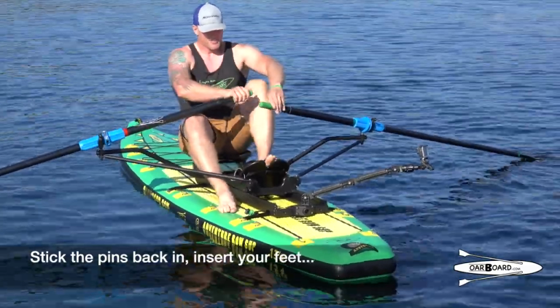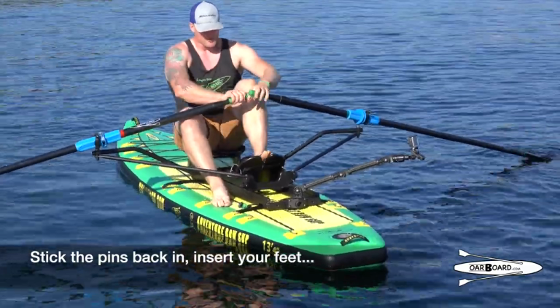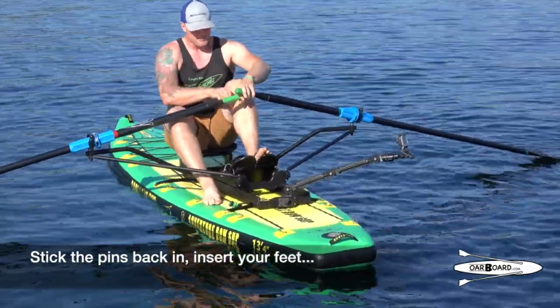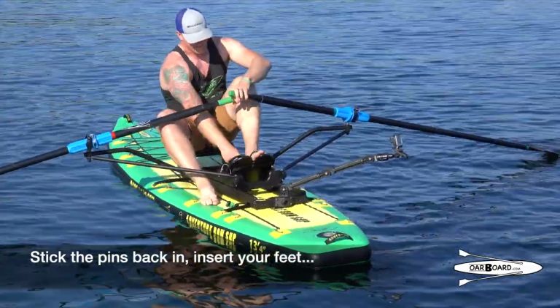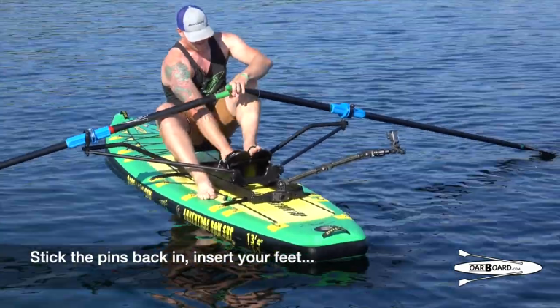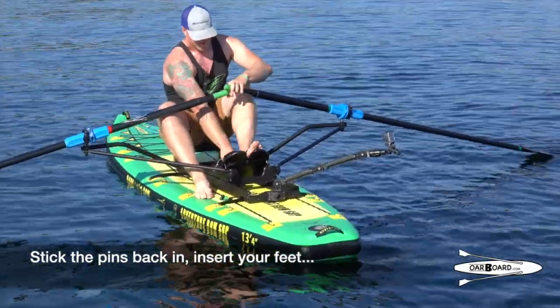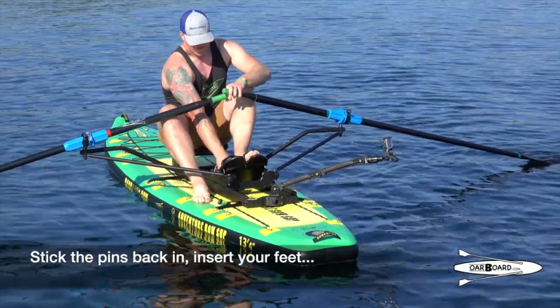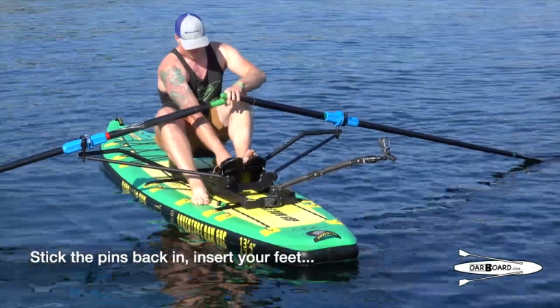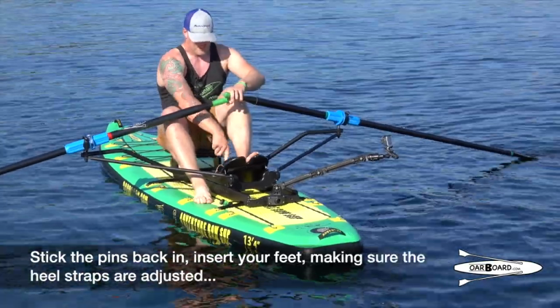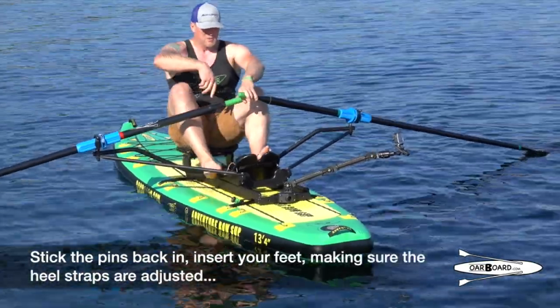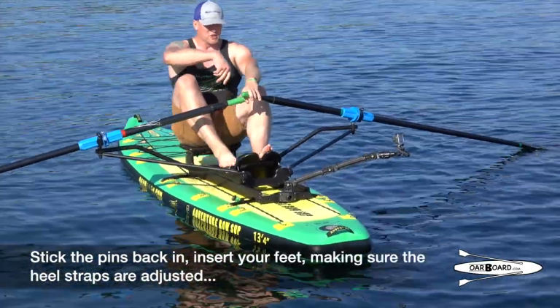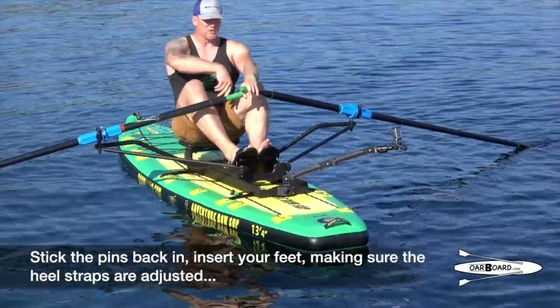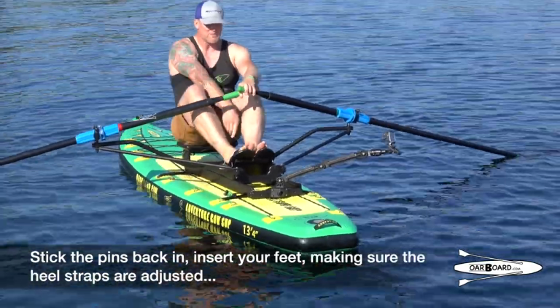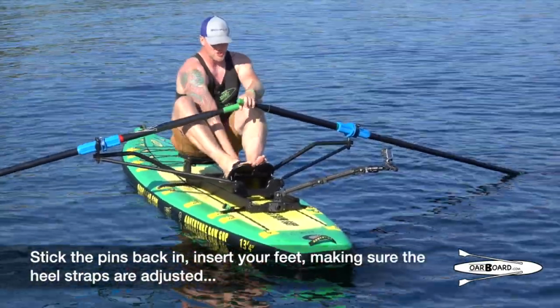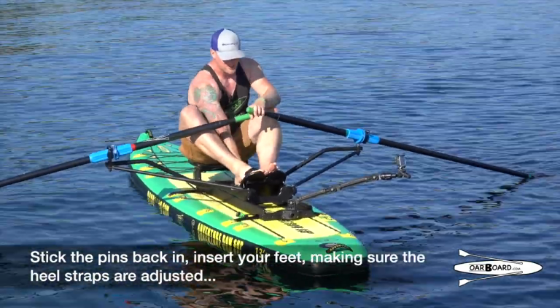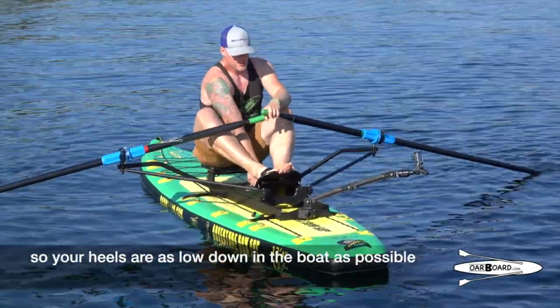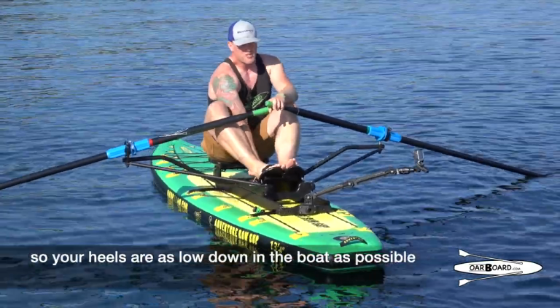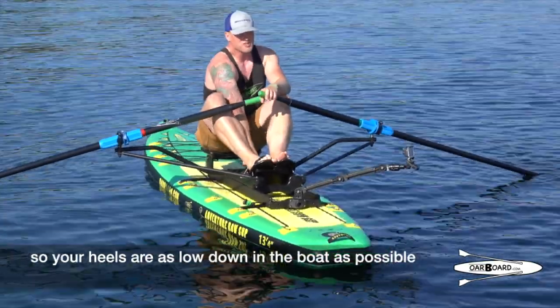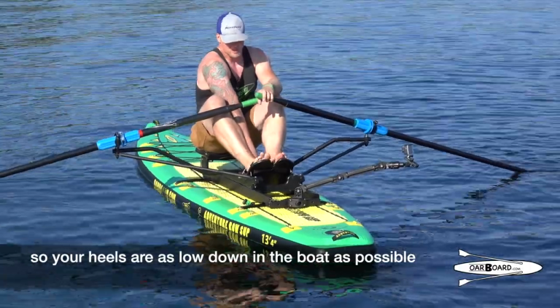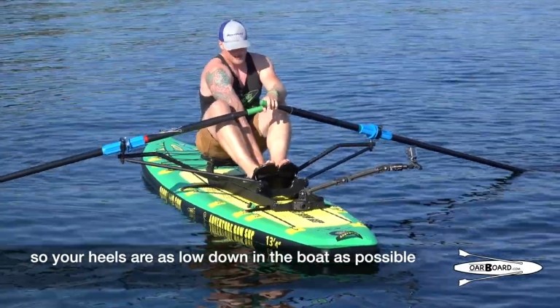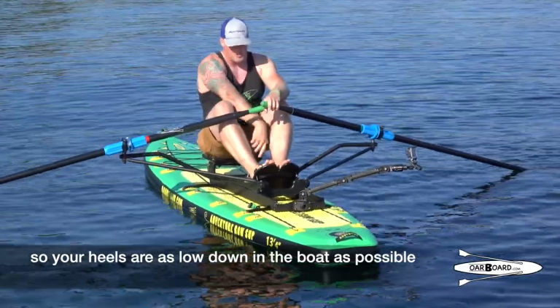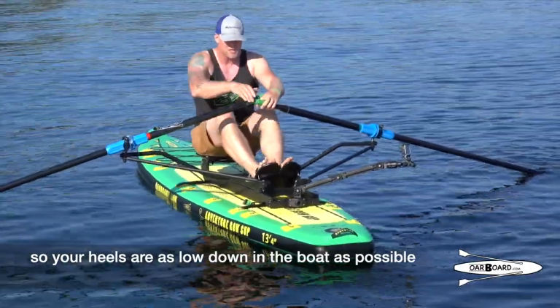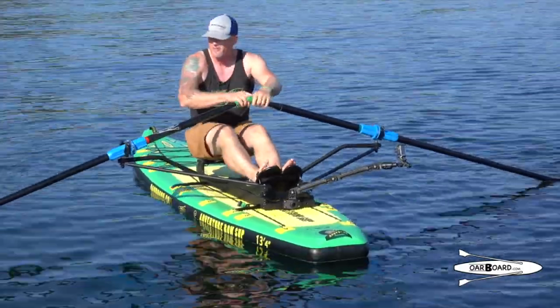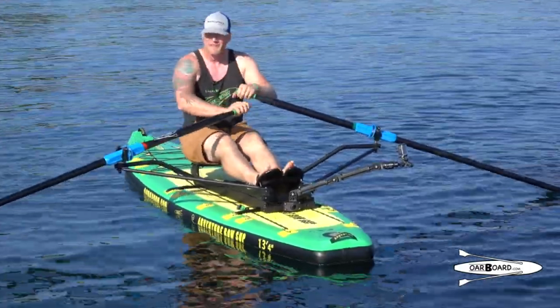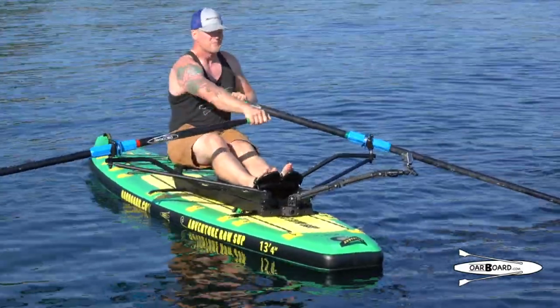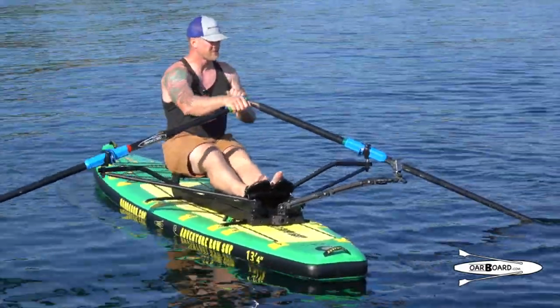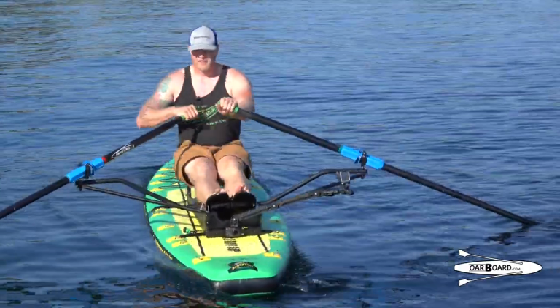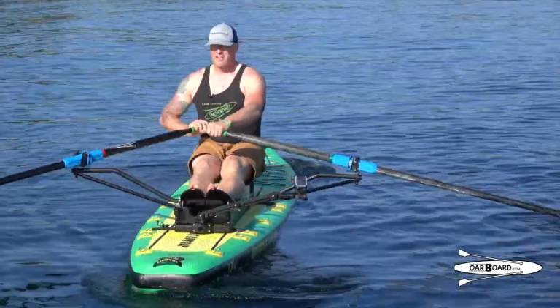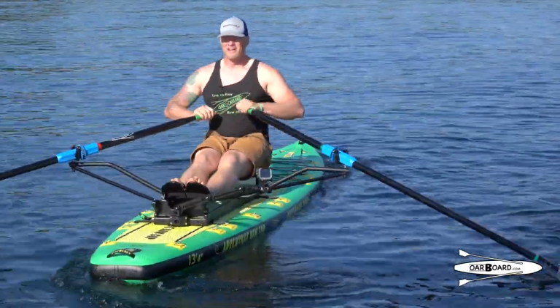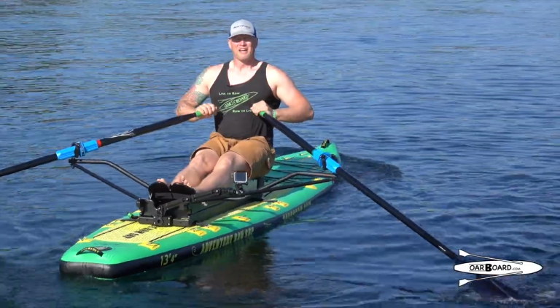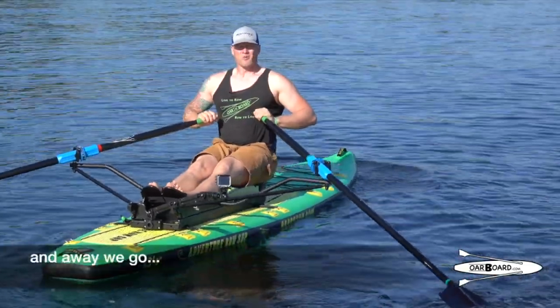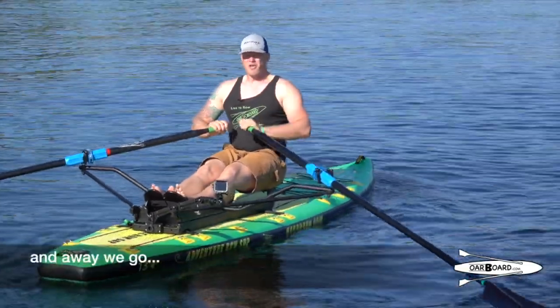Stick the pins in, insert your feet, and make sure the heel straps are adjusted so your heels are as low down in the boat as possible. And away we go.